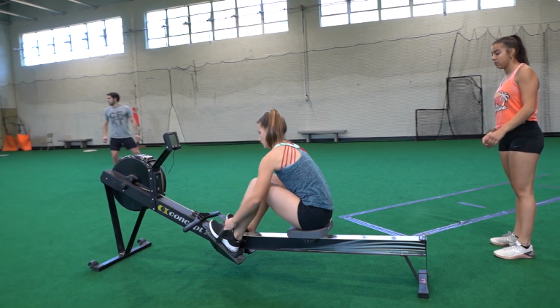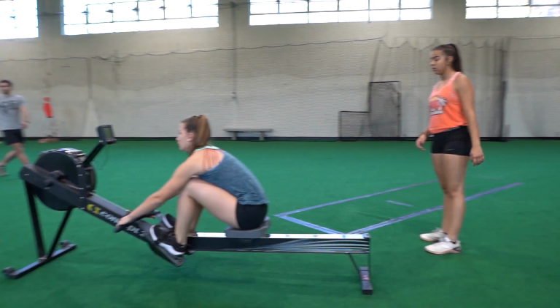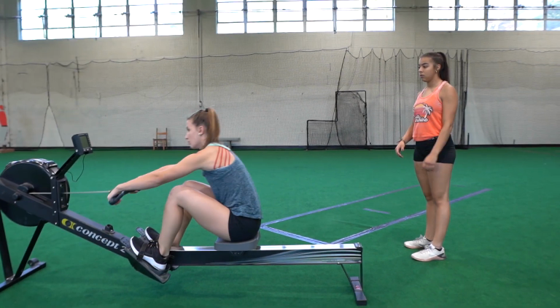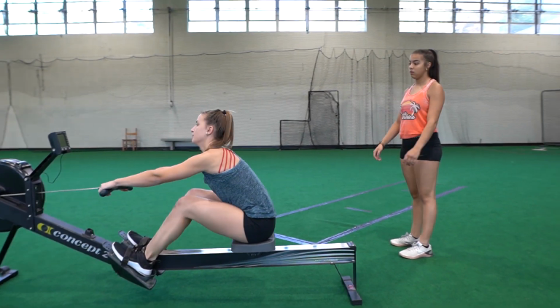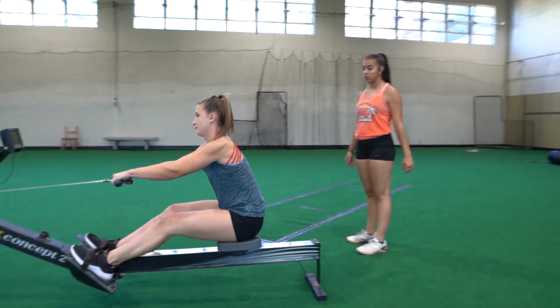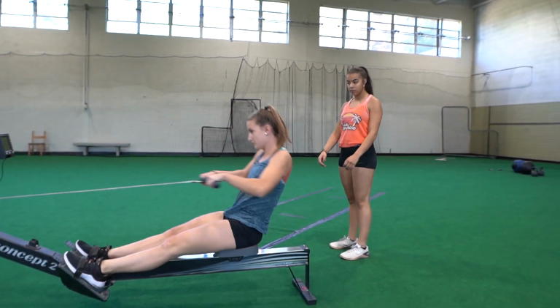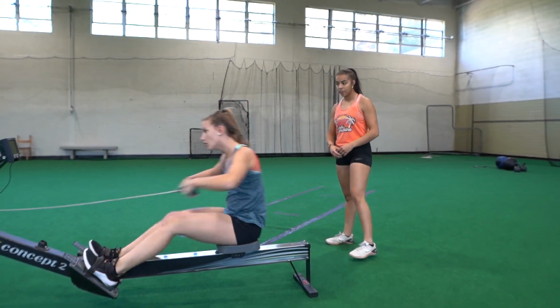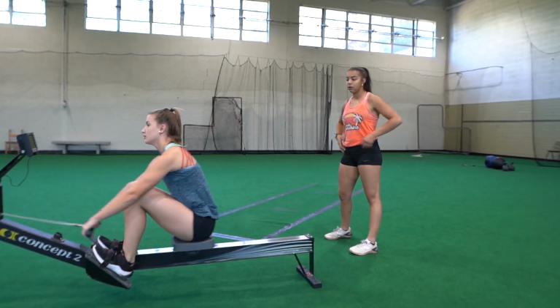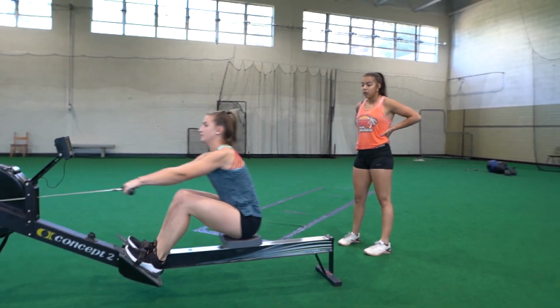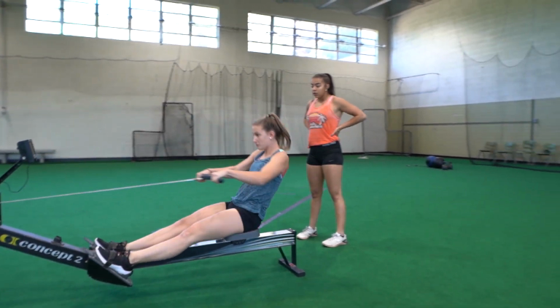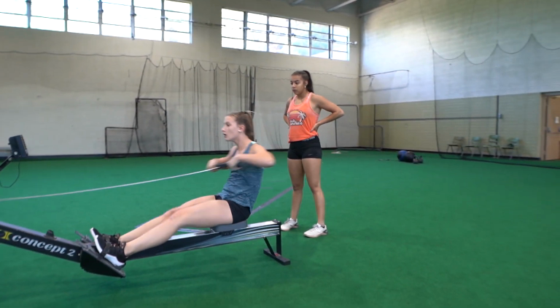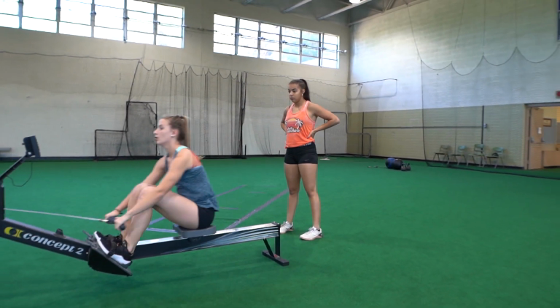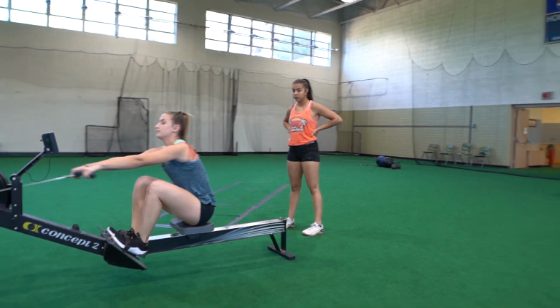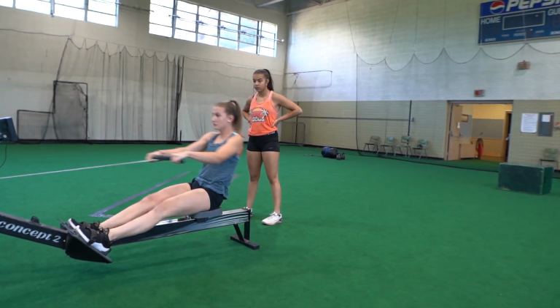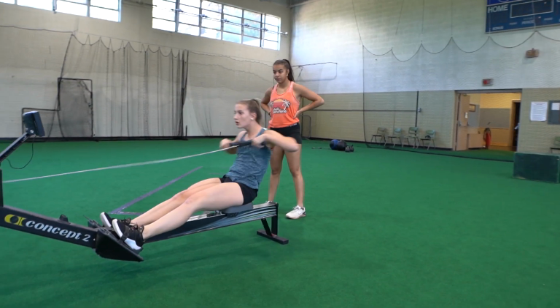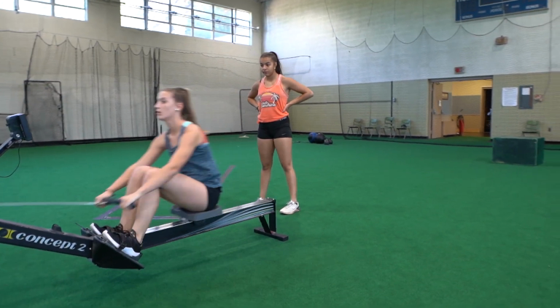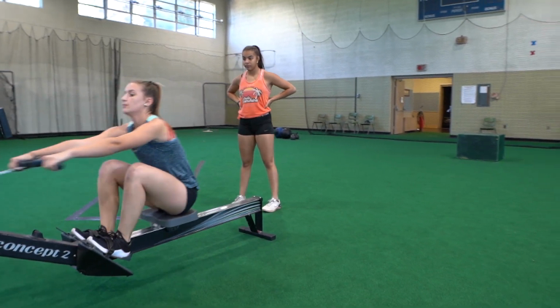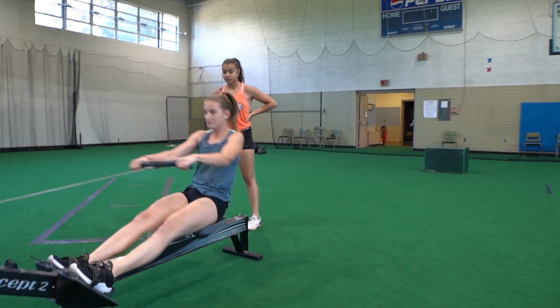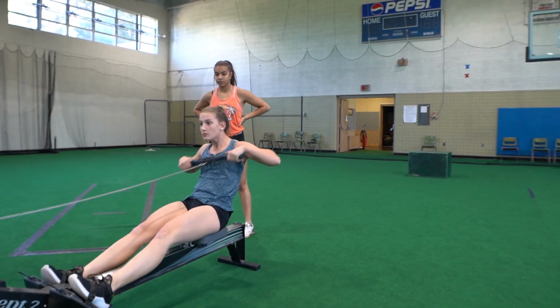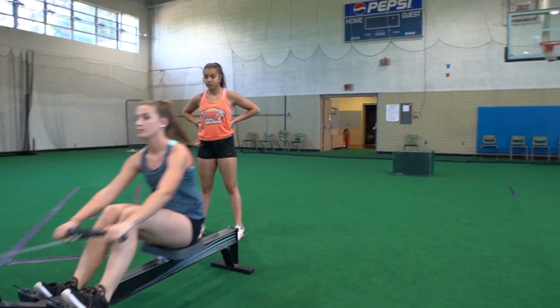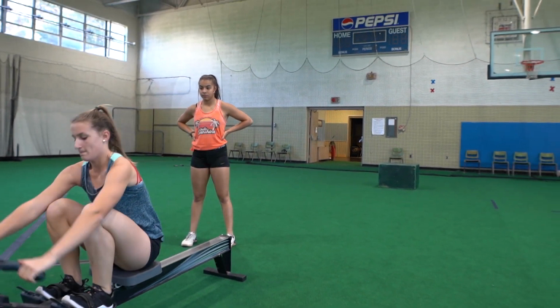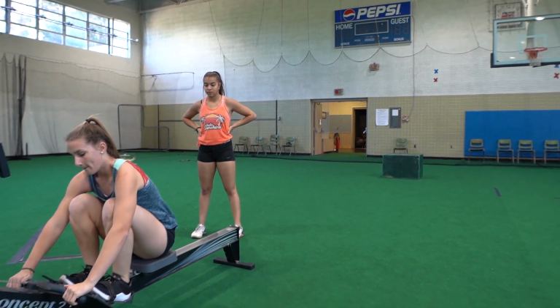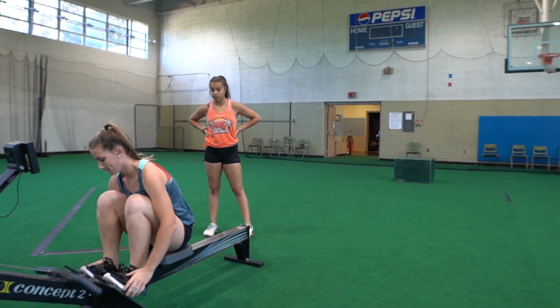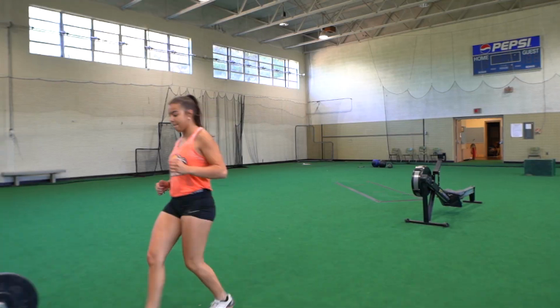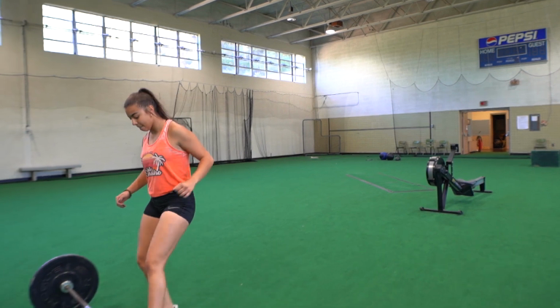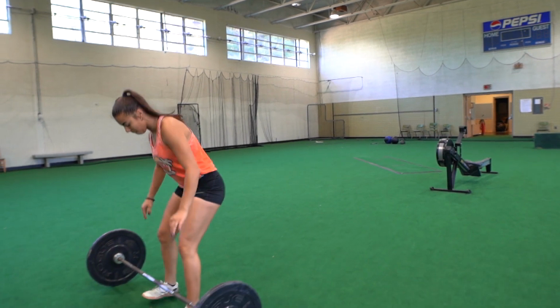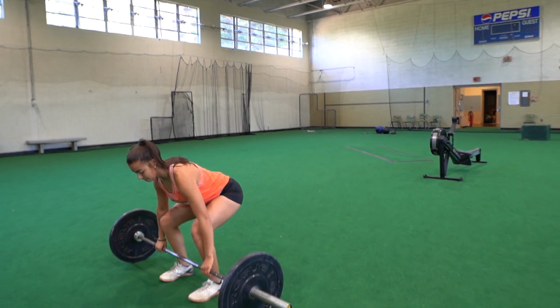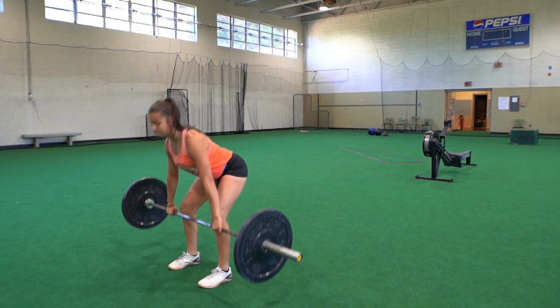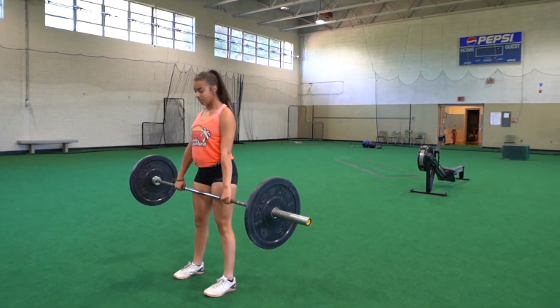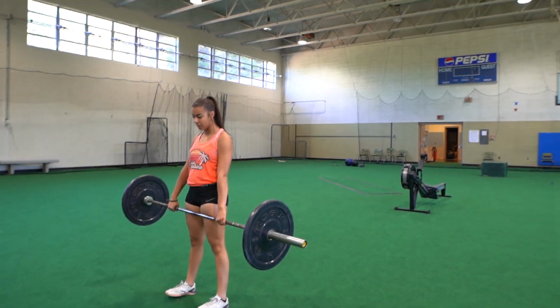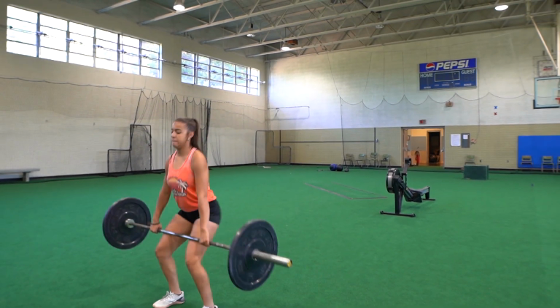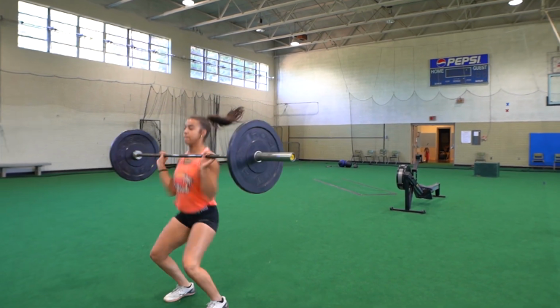The row is 100 calories for the males and 70 calories for the females. For co-ed teams, you will be required to complete 100 calories. Once completing that, you'll move on to 100 hang power cleans.